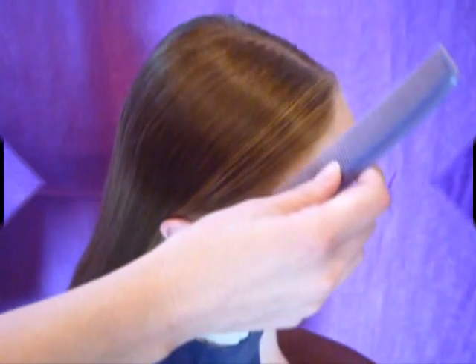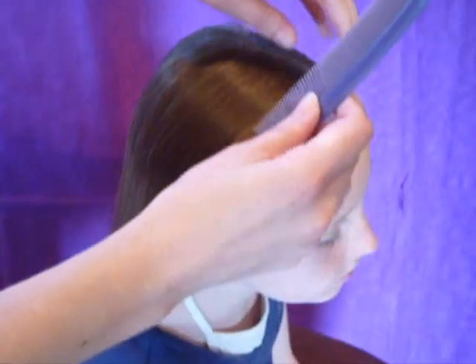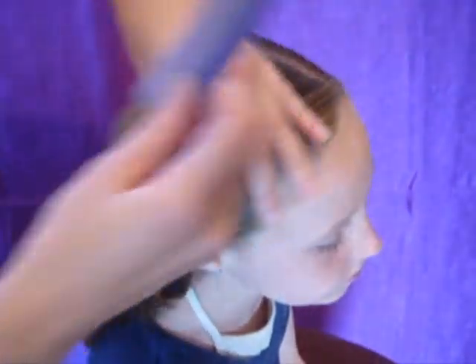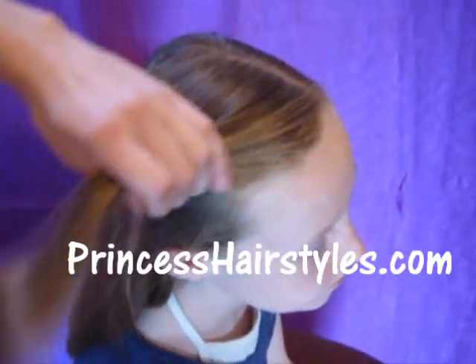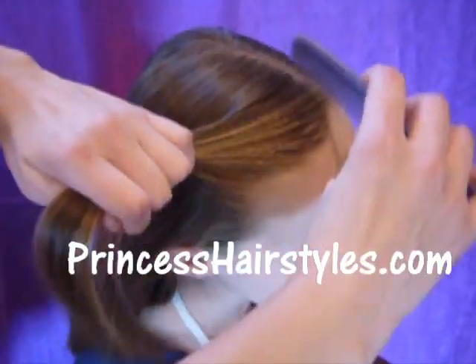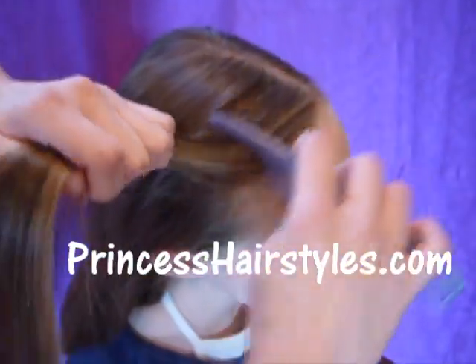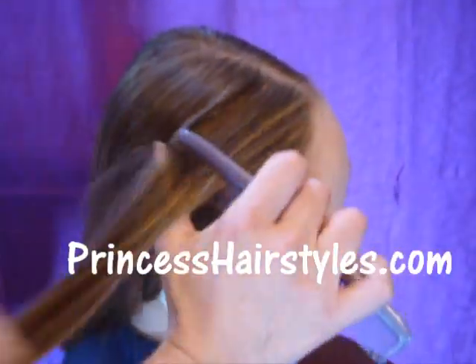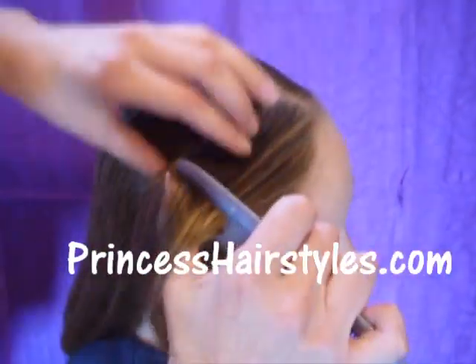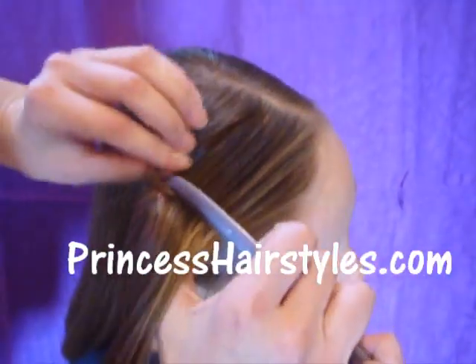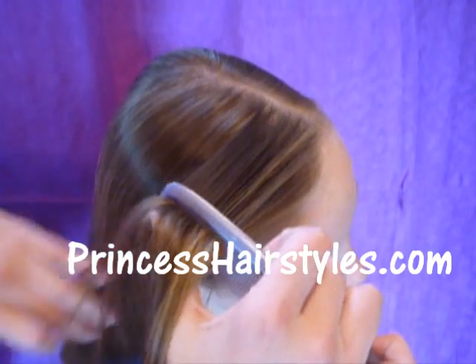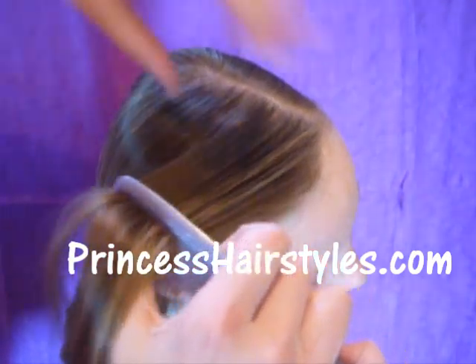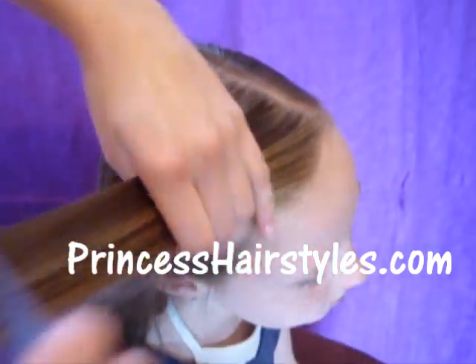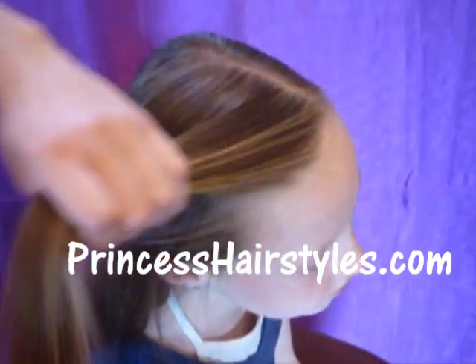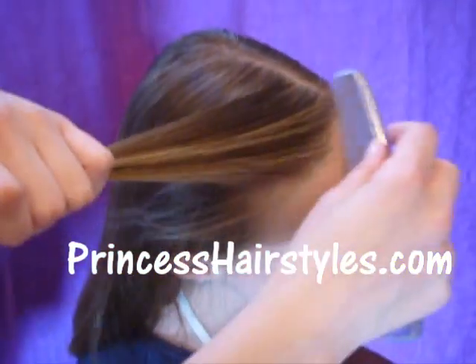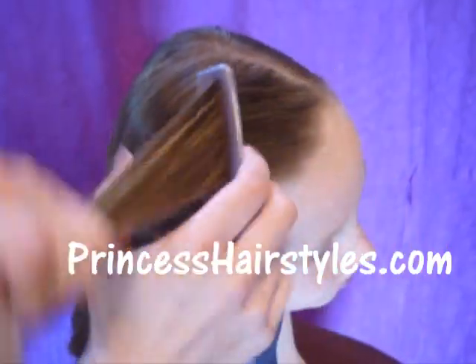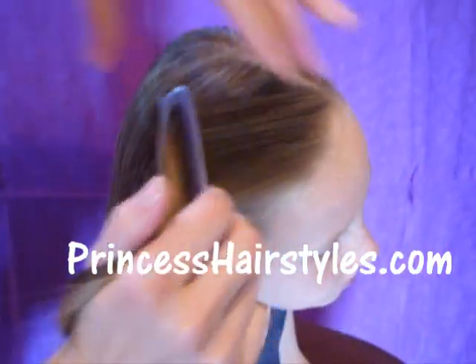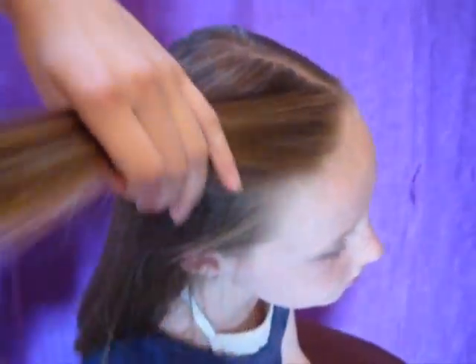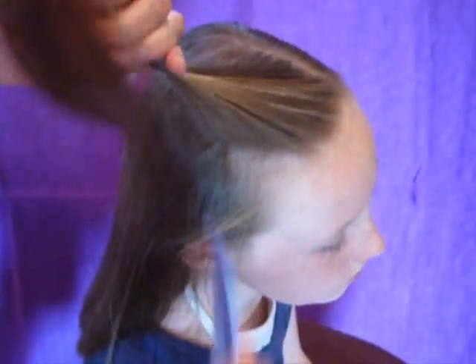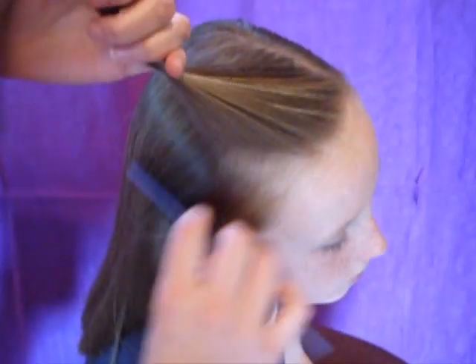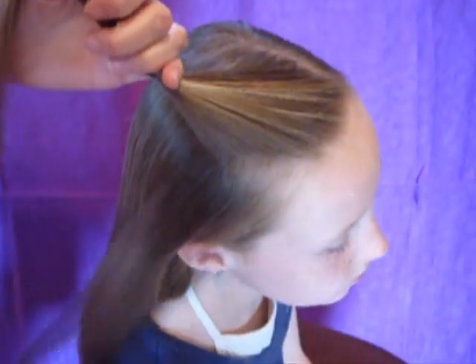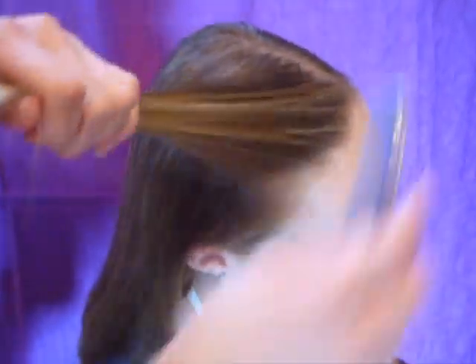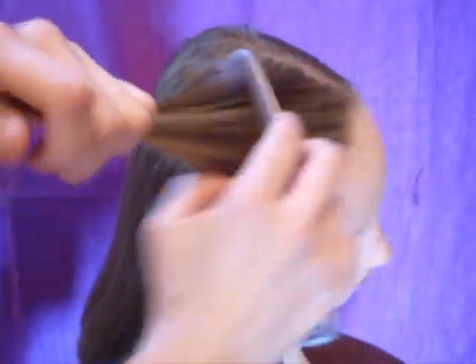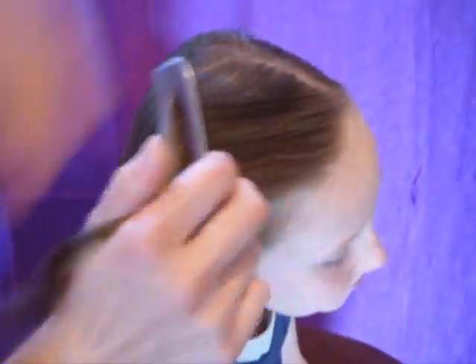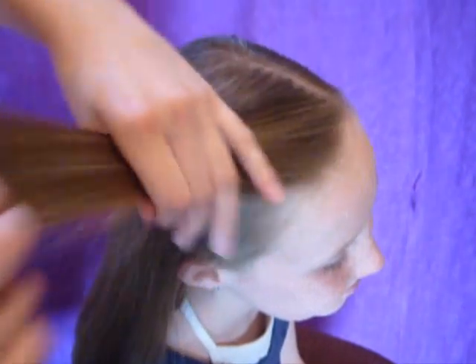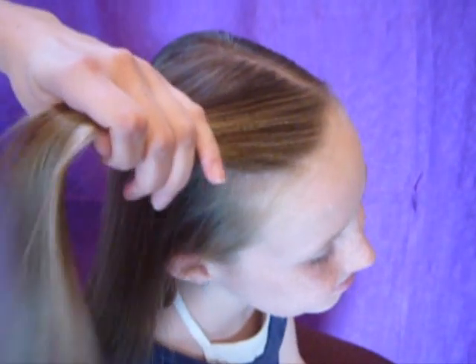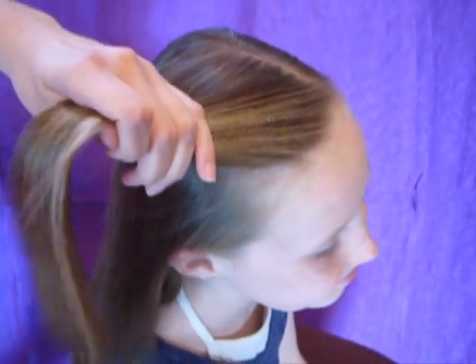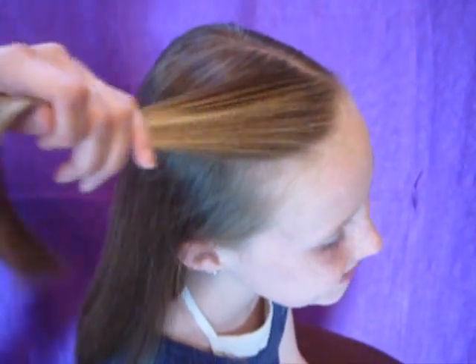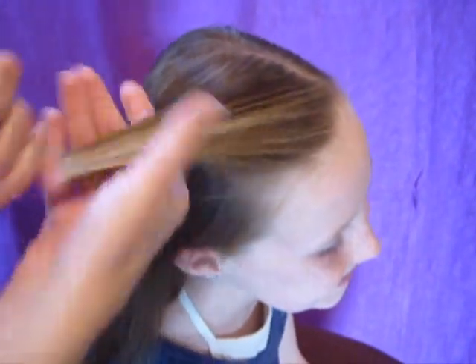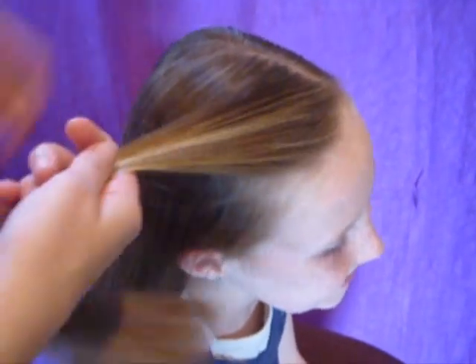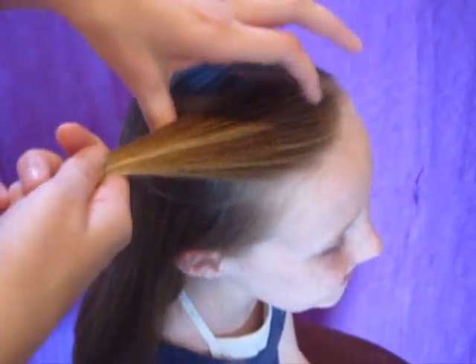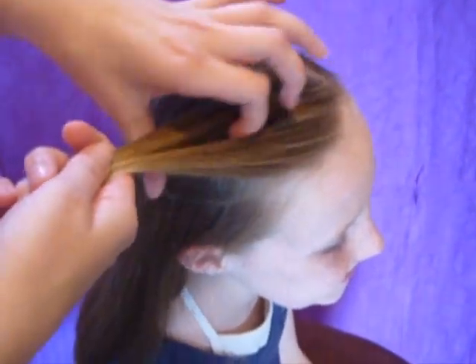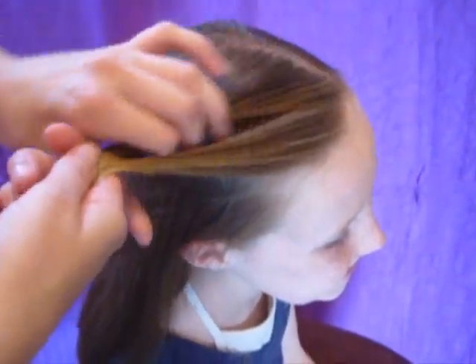Today we're going to do a fun new braid, and this is done almost the exact same way that I did the knotted two strand braid not too long ago, but it ends up looking completely different.